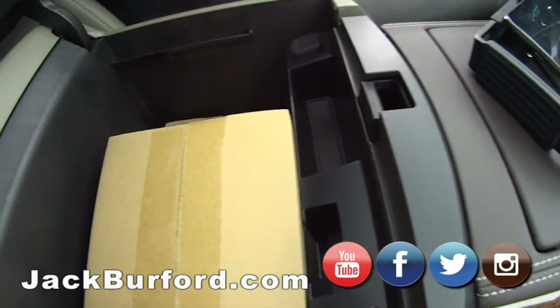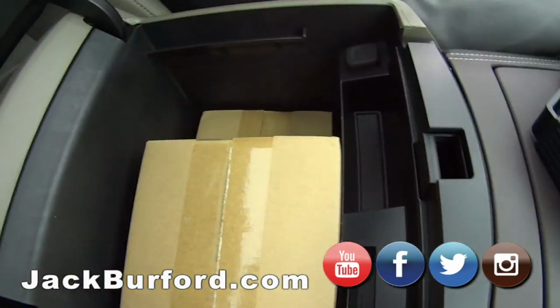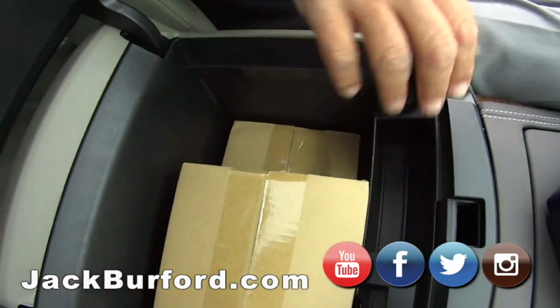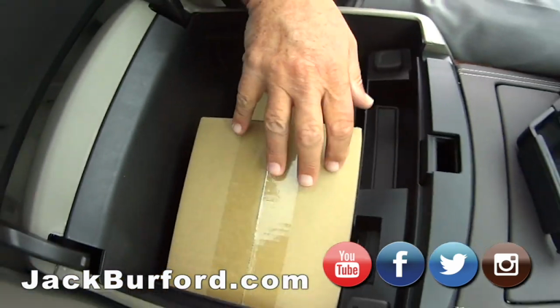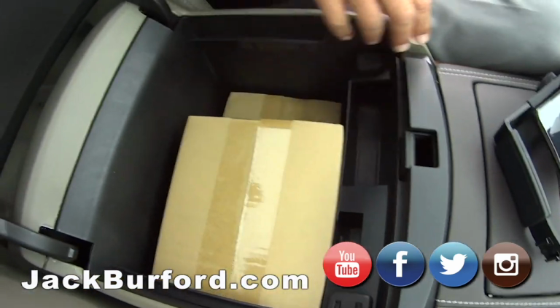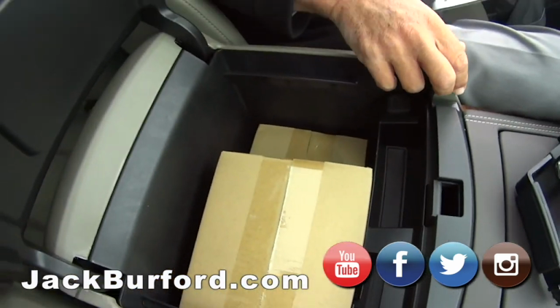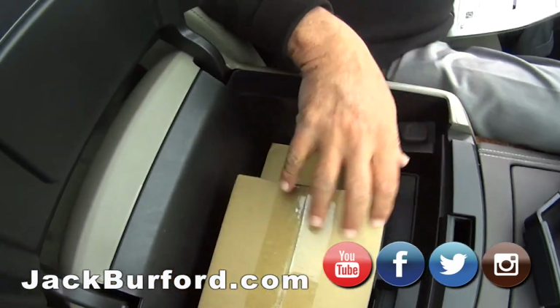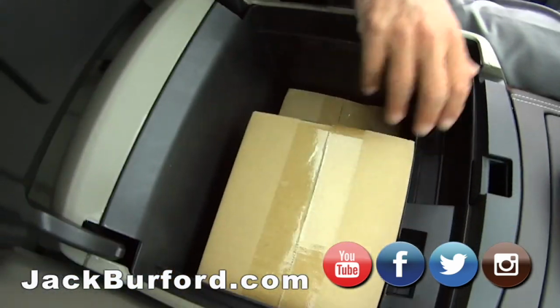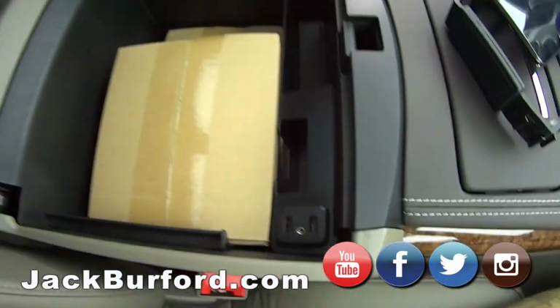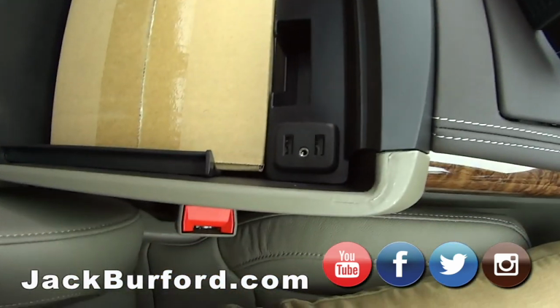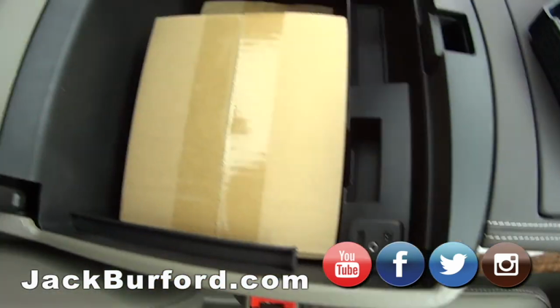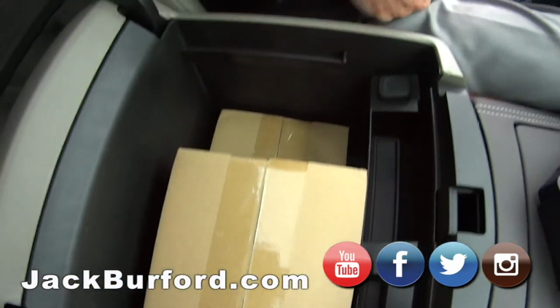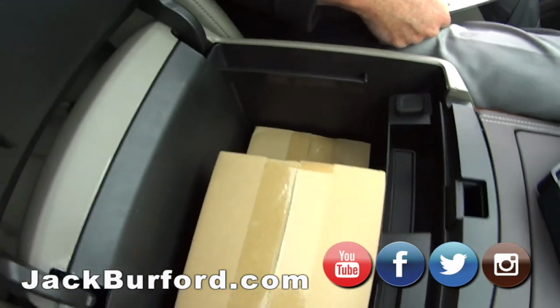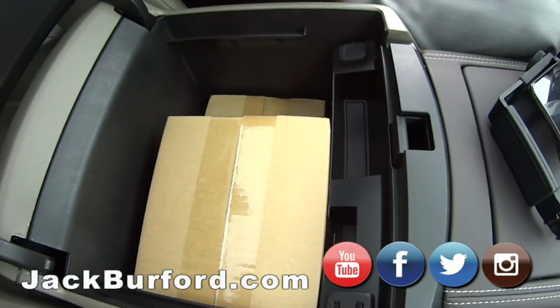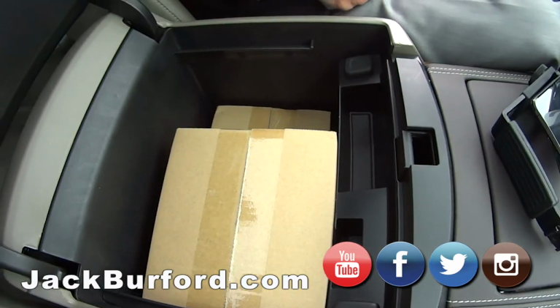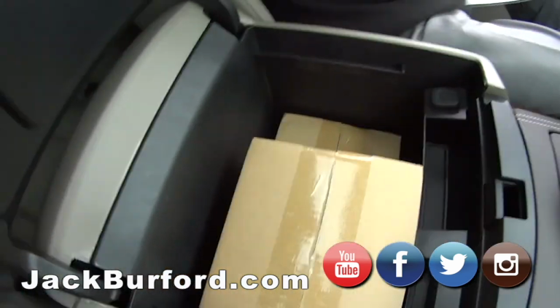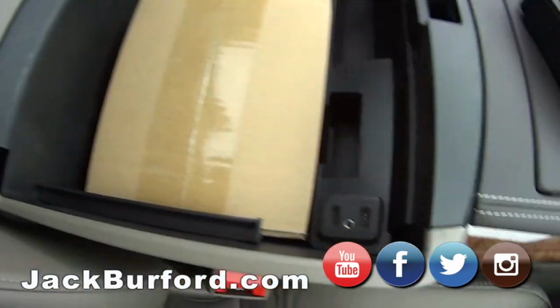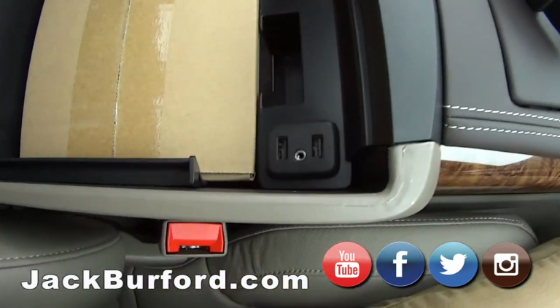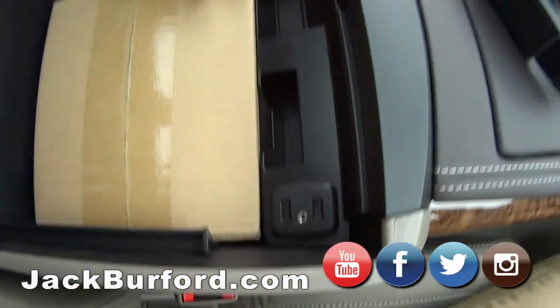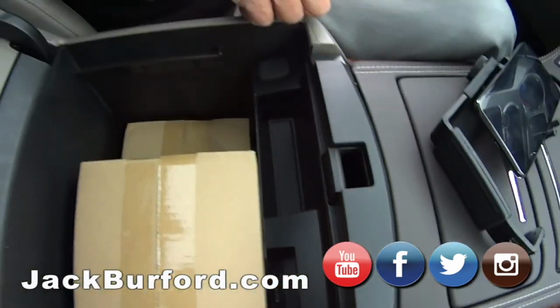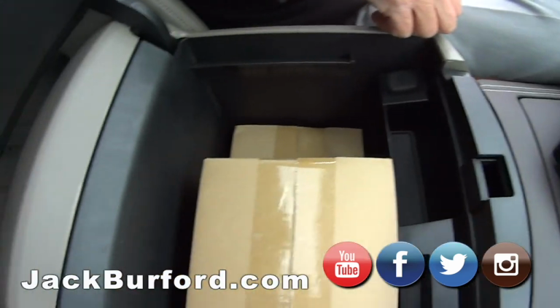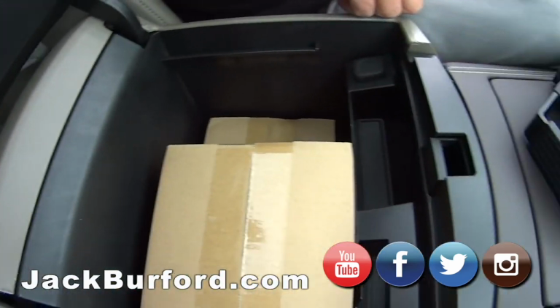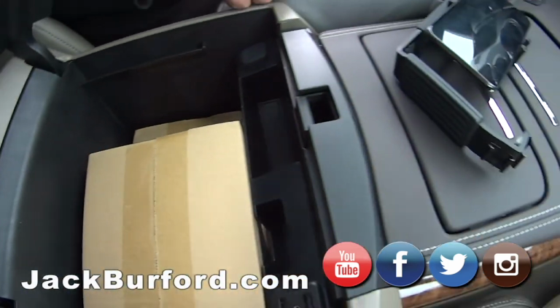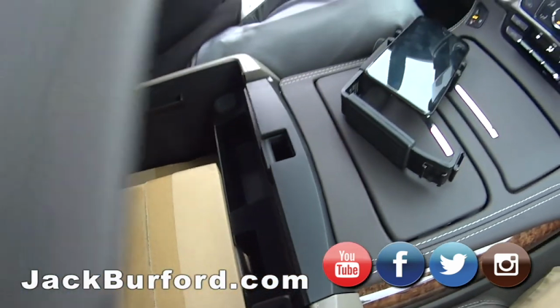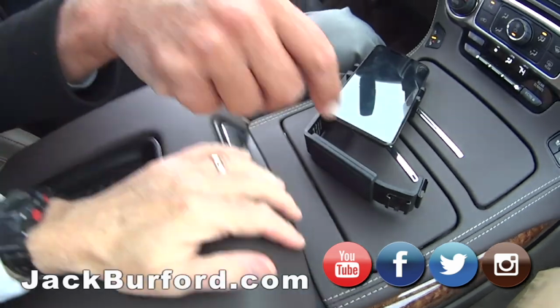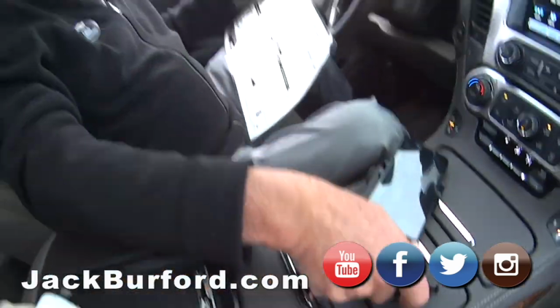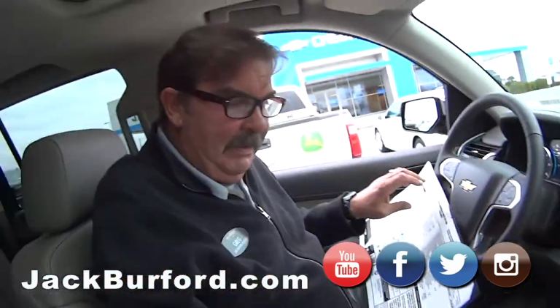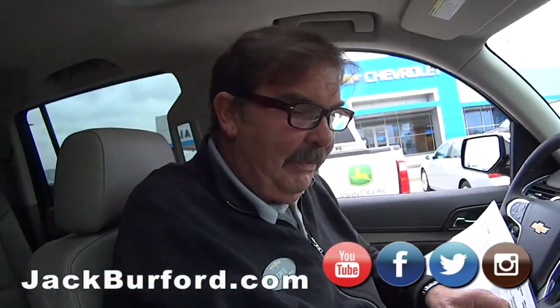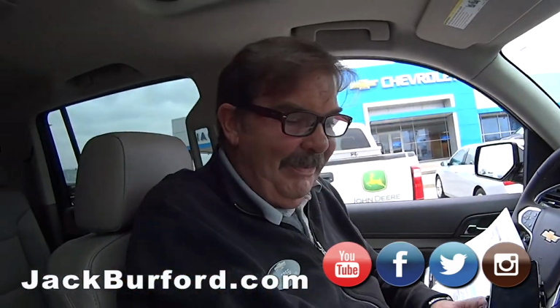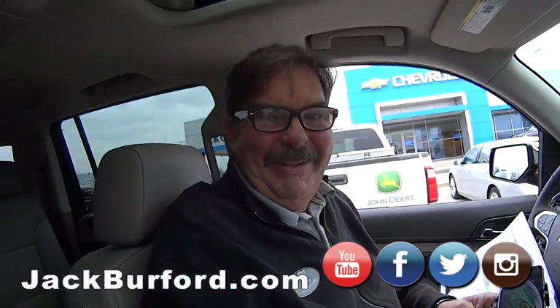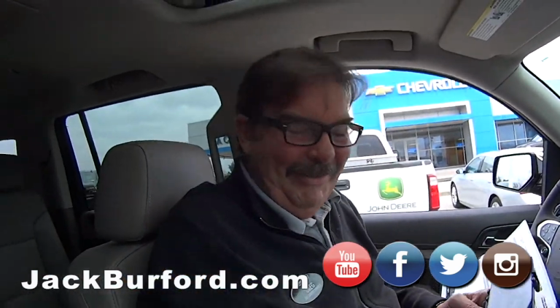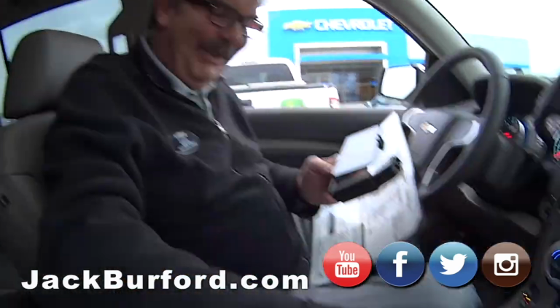Lots of storage. Look — Christmas presents! Well, those are the wireless headsets. There are four in there. You ruined Christmas — now I know what's in them. Oh, sorry!